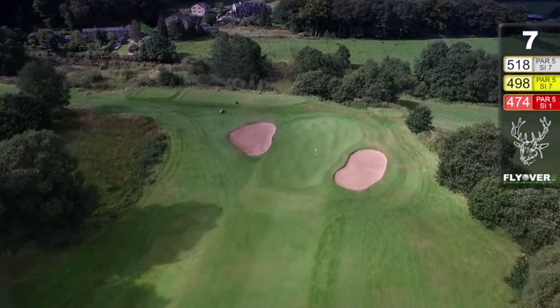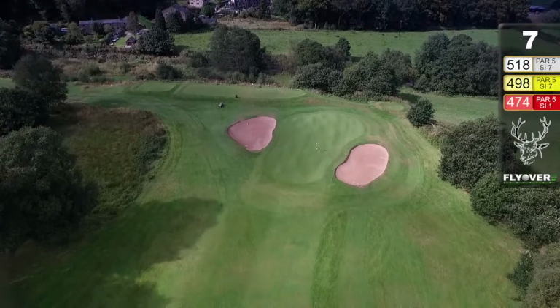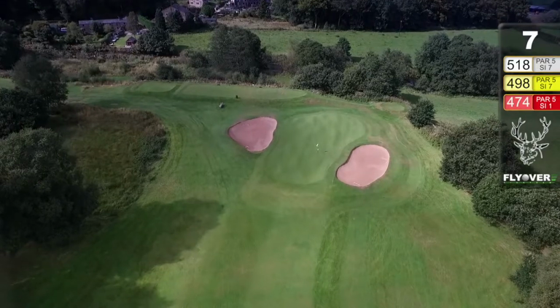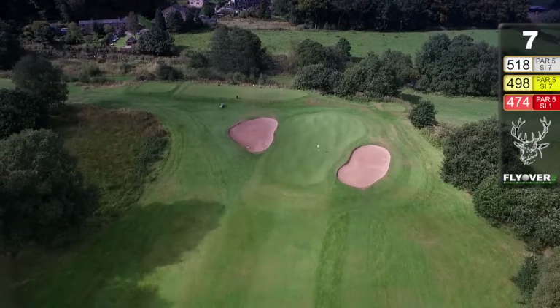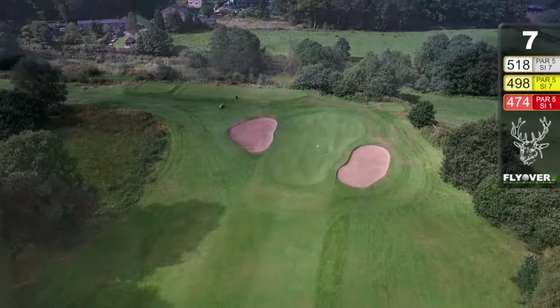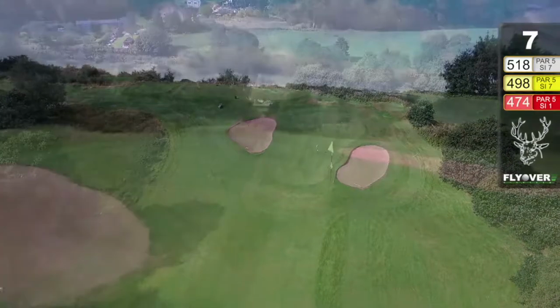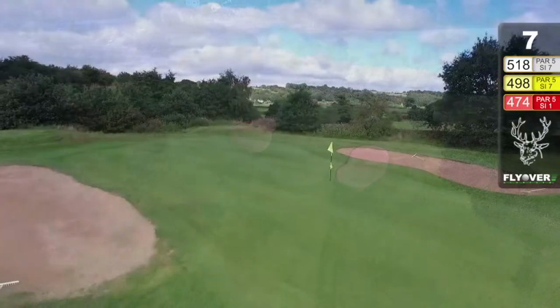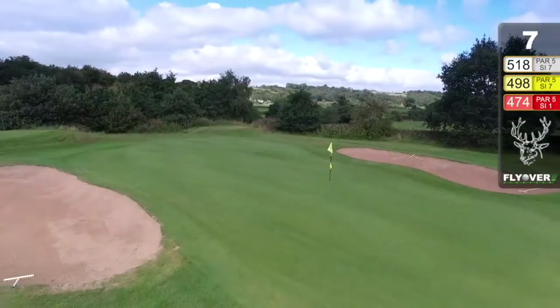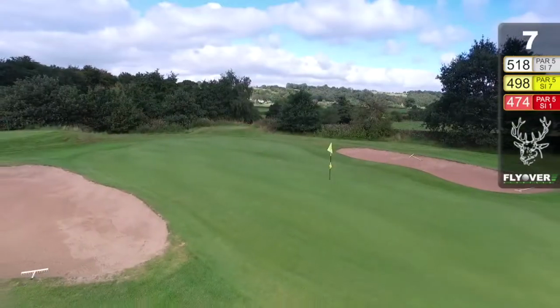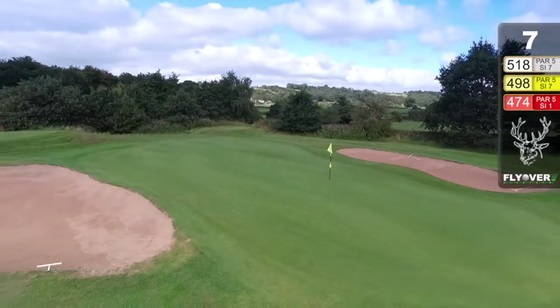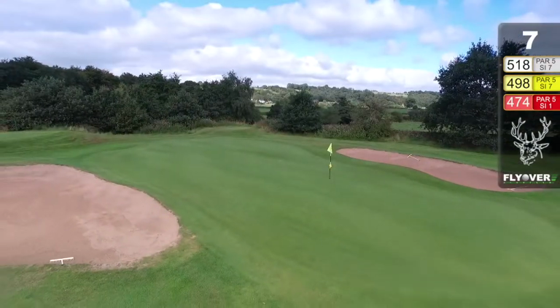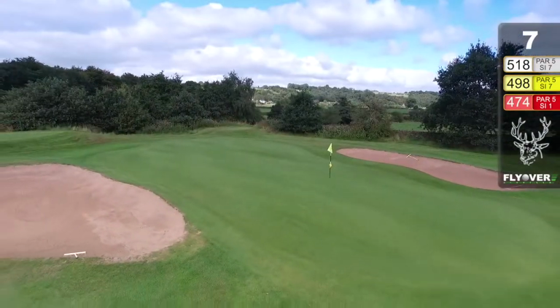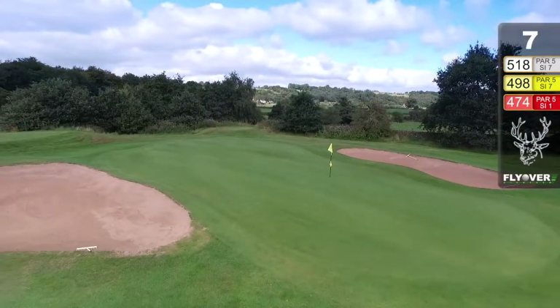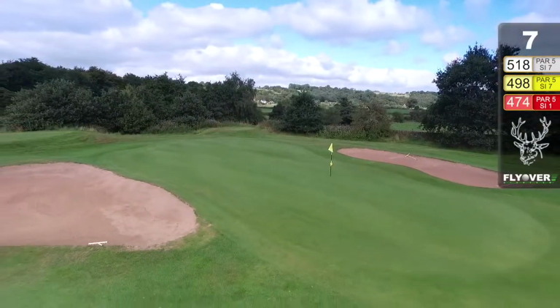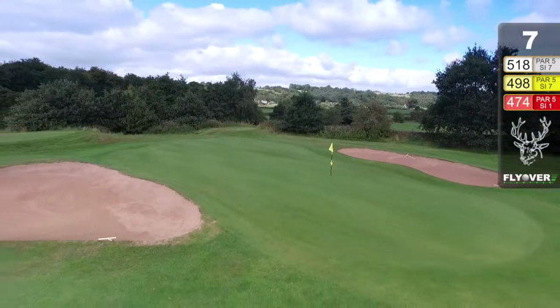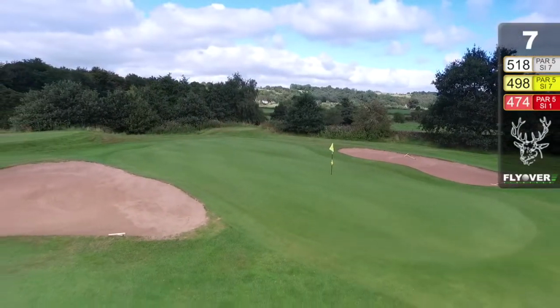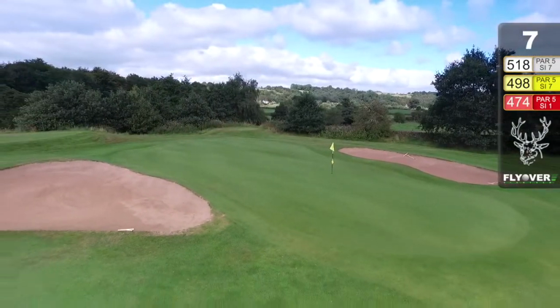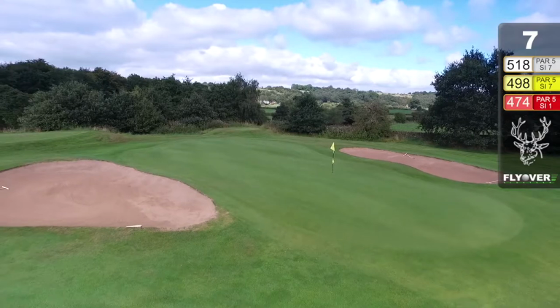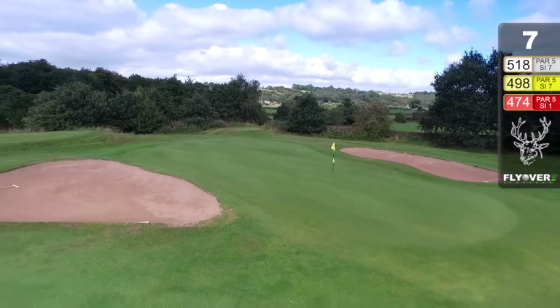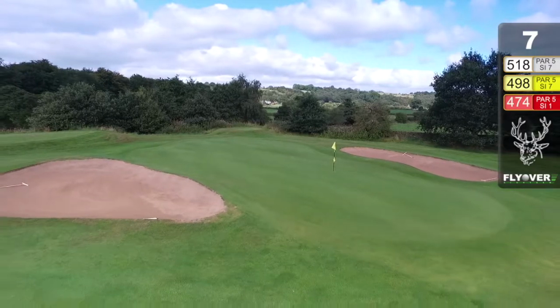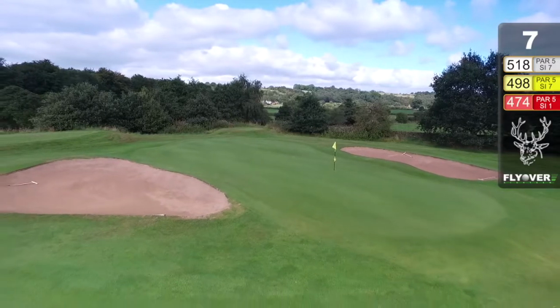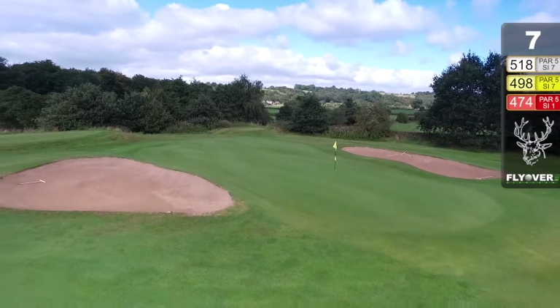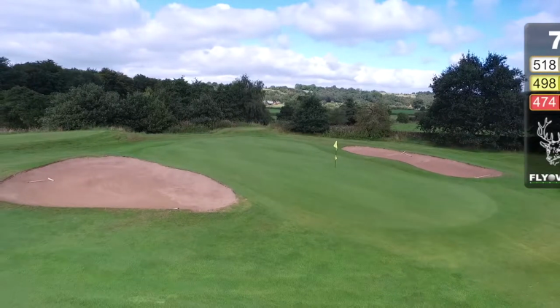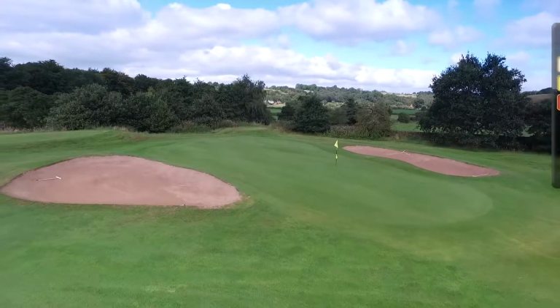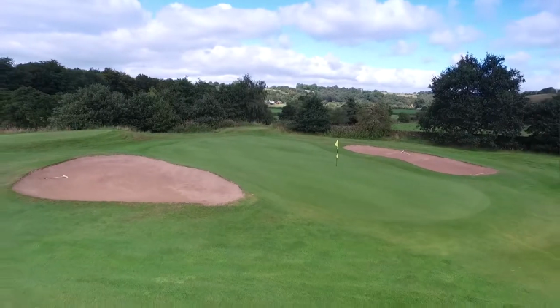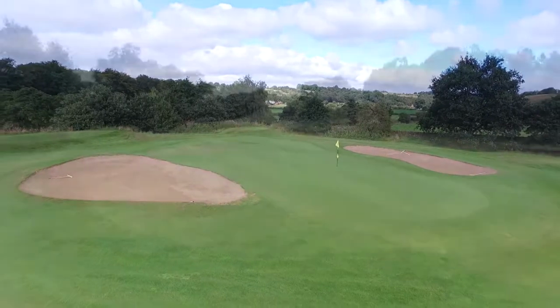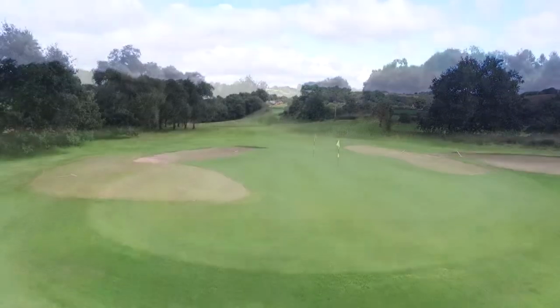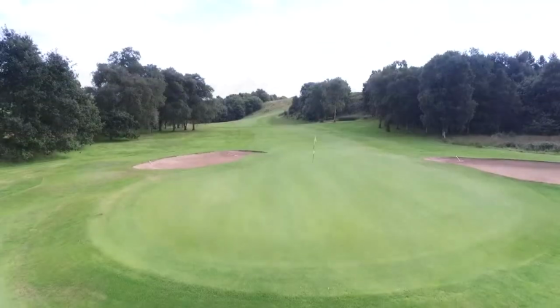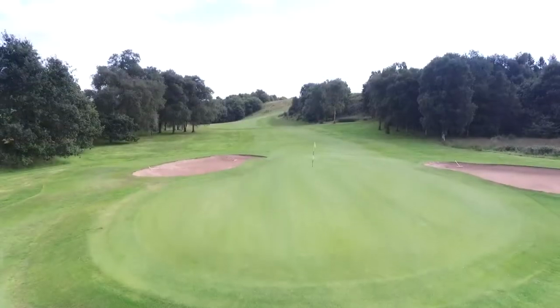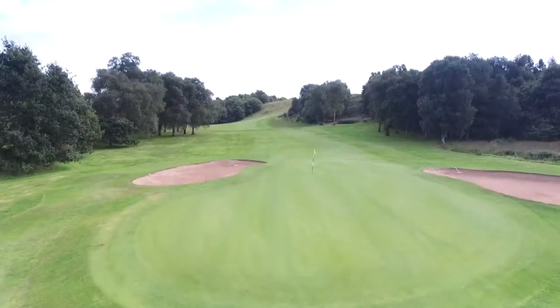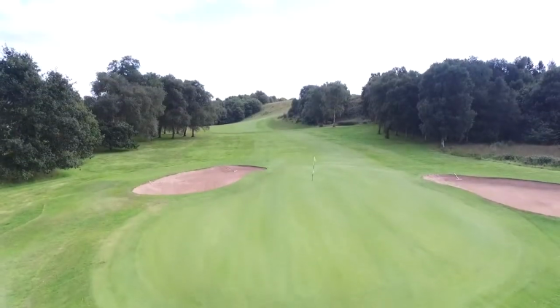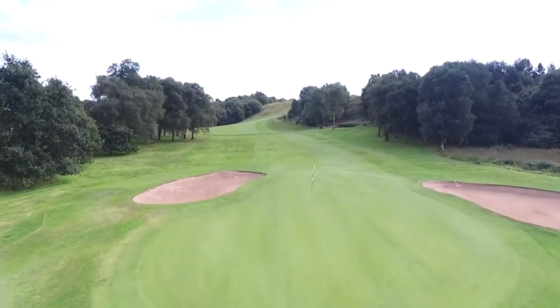It's a hole that the more you play, the more you understand the subtleness of the design. It's neat. It's attractive. It's cleverly done.